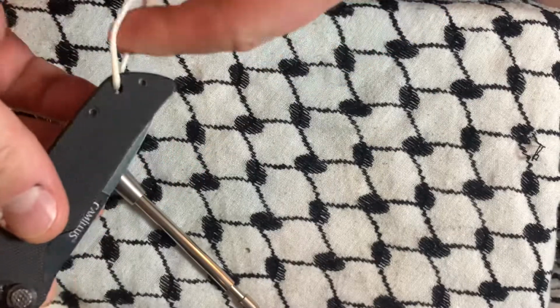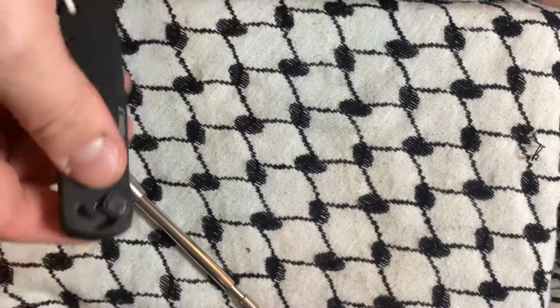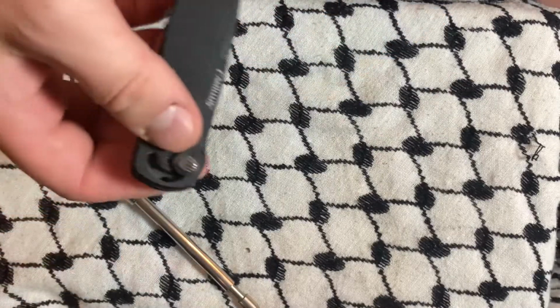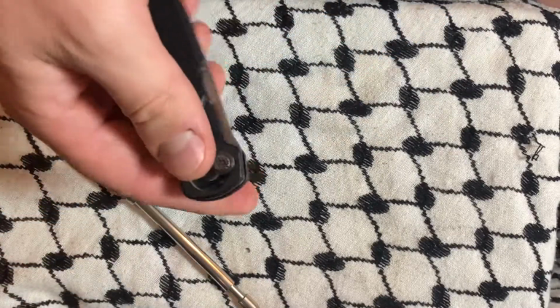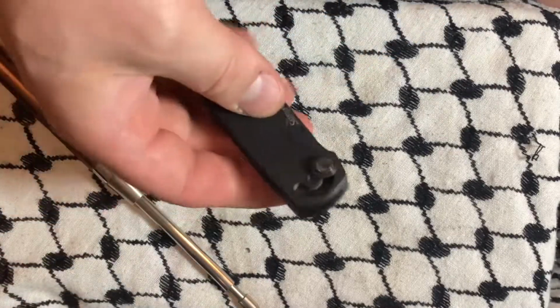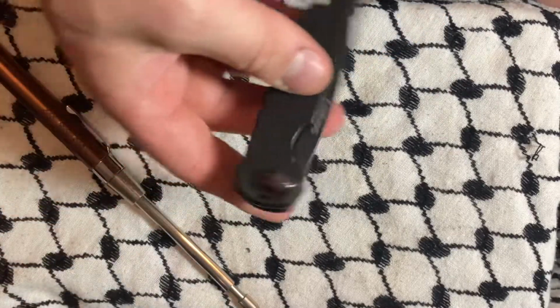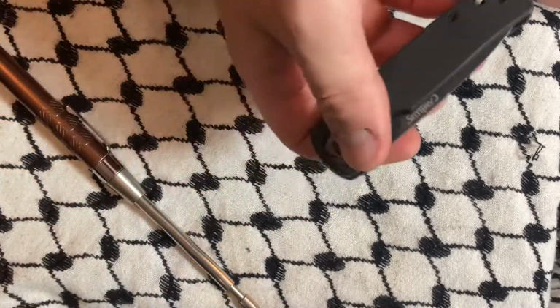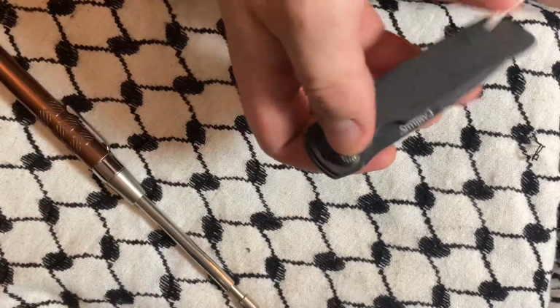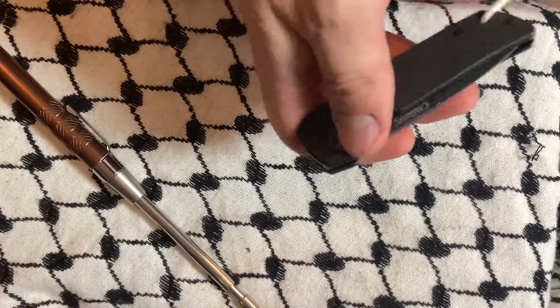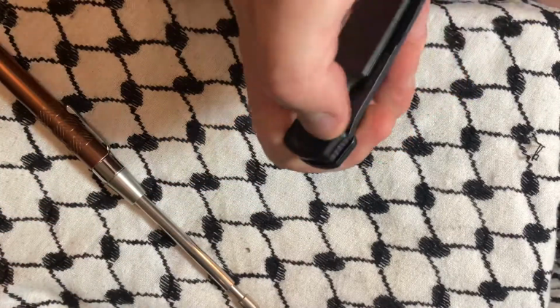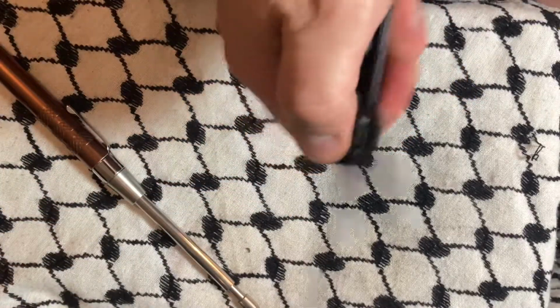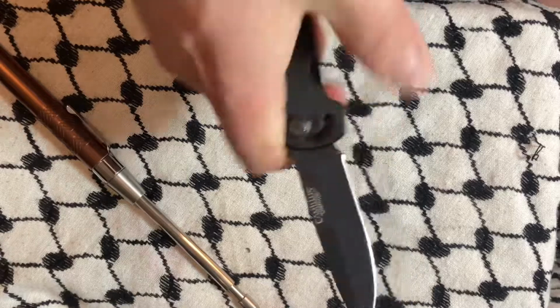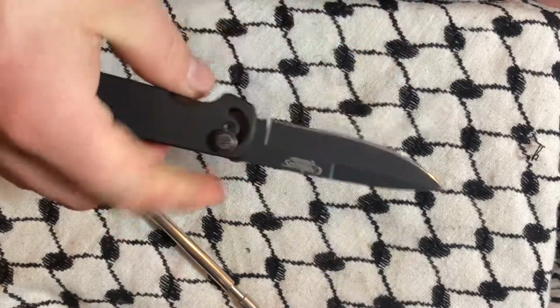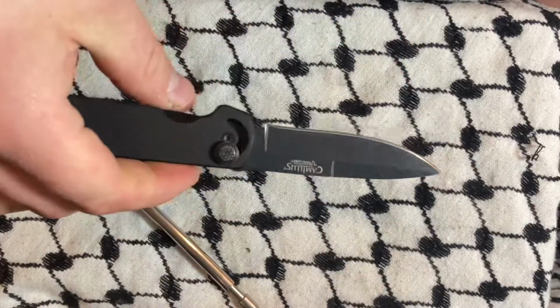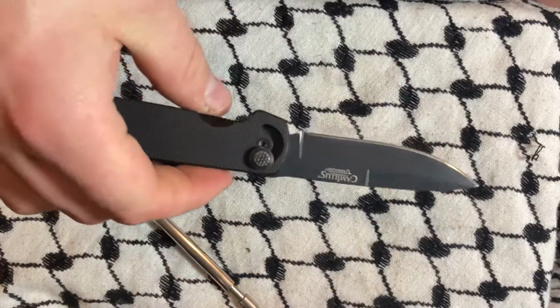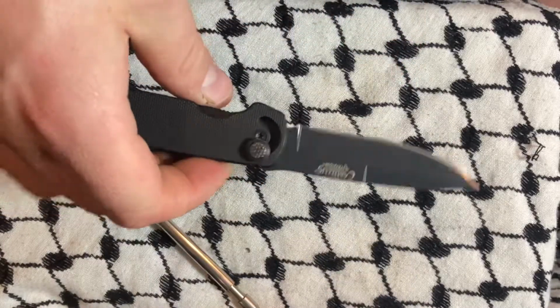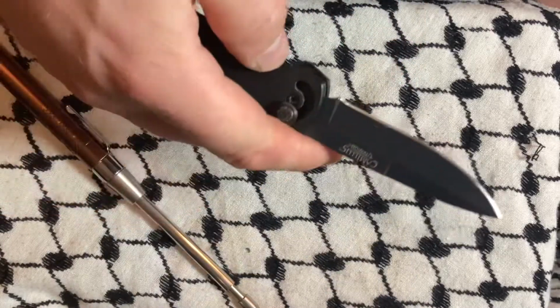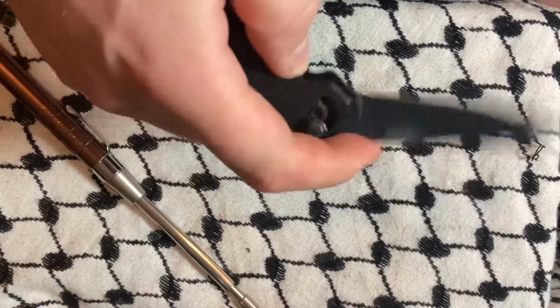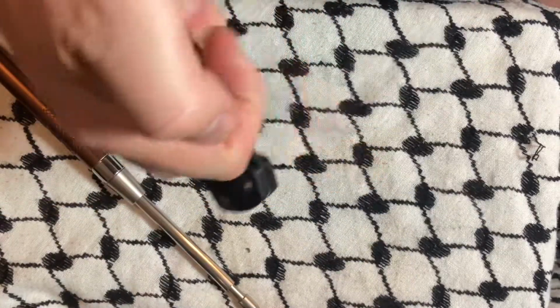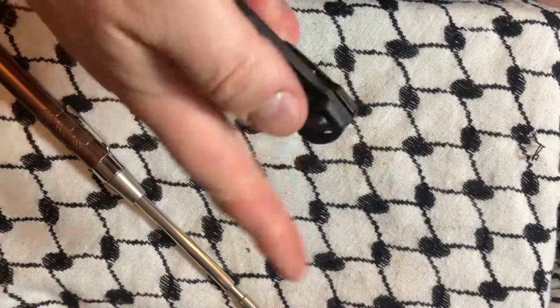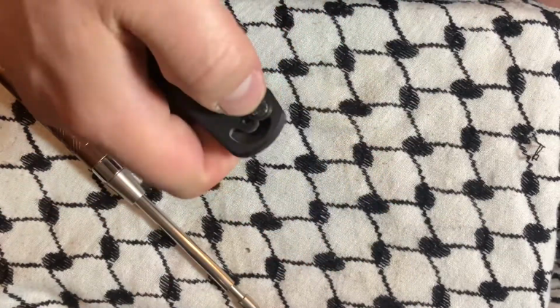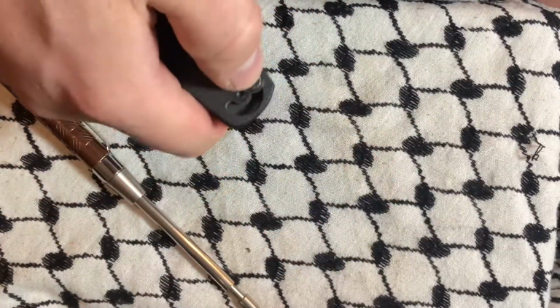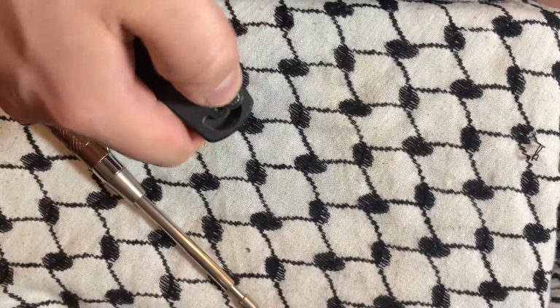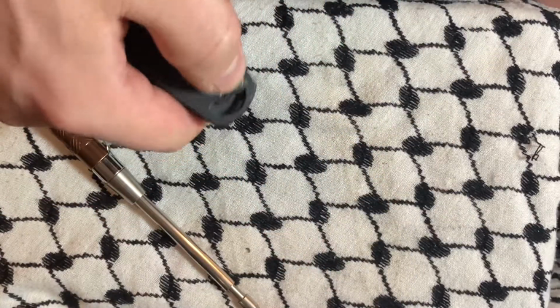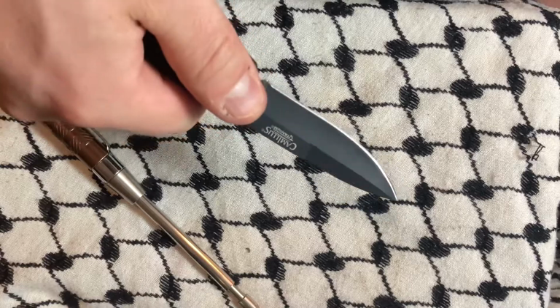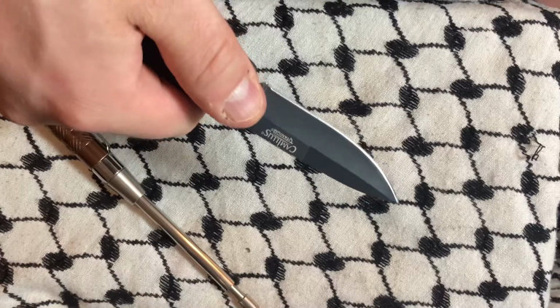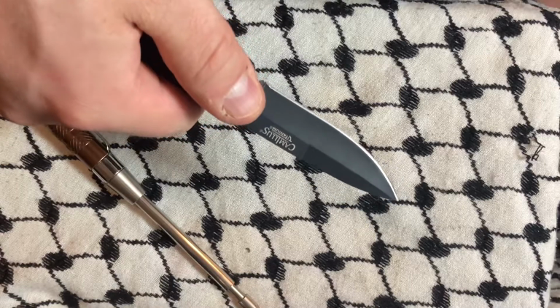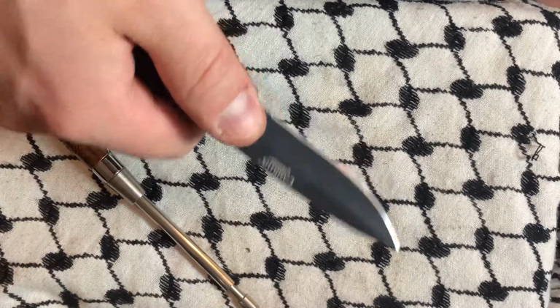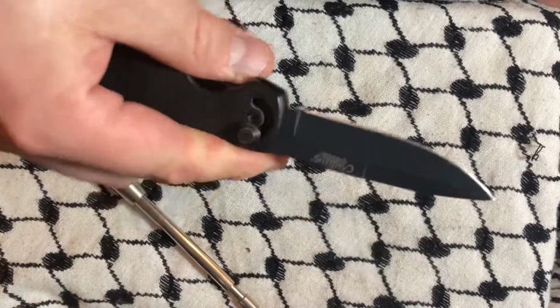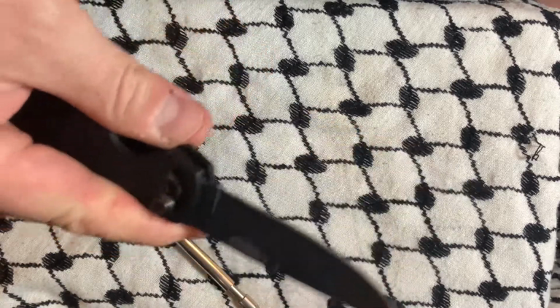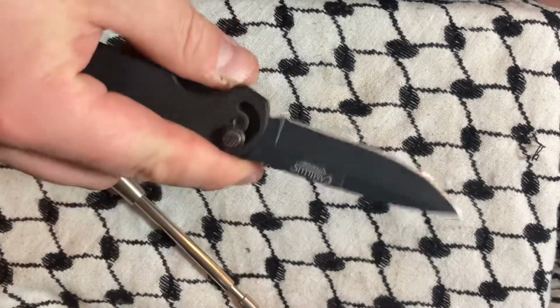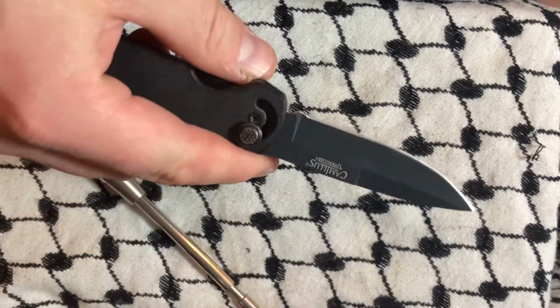All joking and goofiness aside, I actually like this knife. It's kind of a neat illustration that there is no way to stop knives from deploying — same way there's no way to stop guns. Look at Chicago.